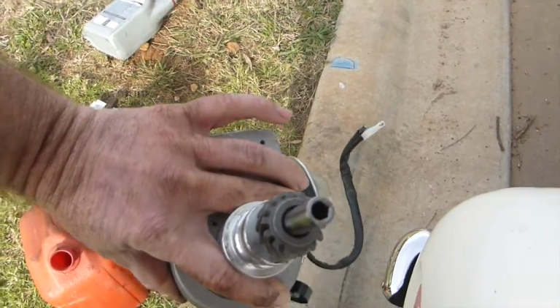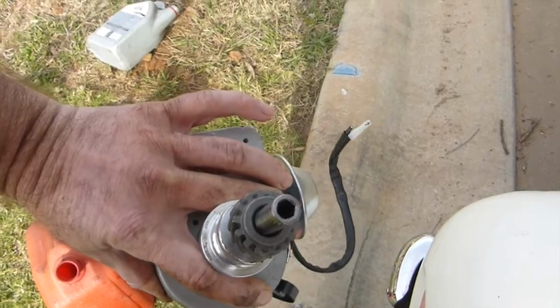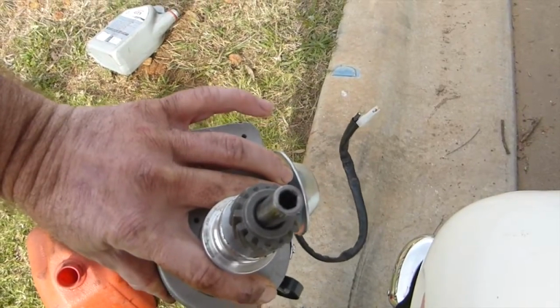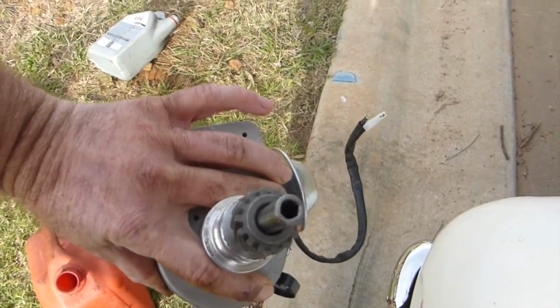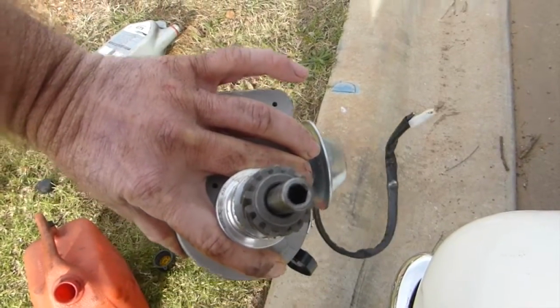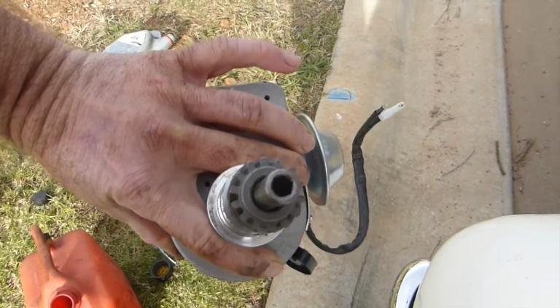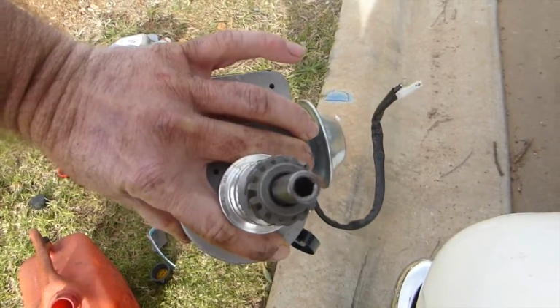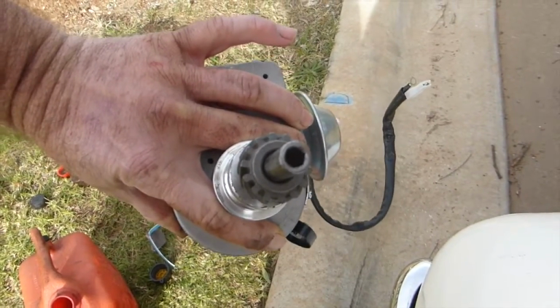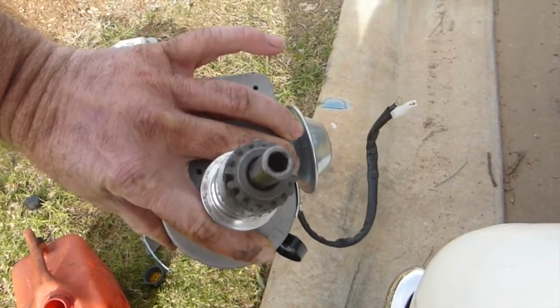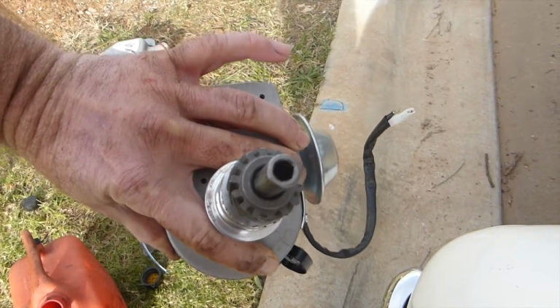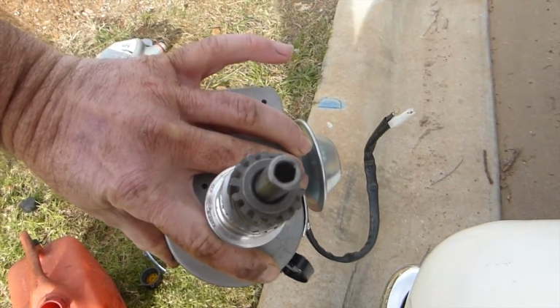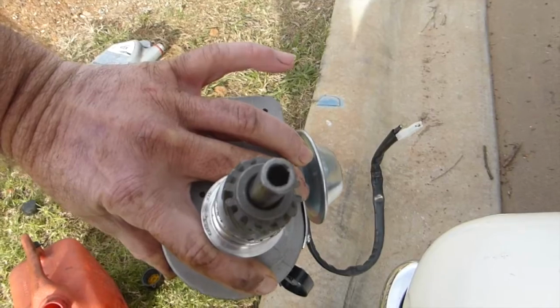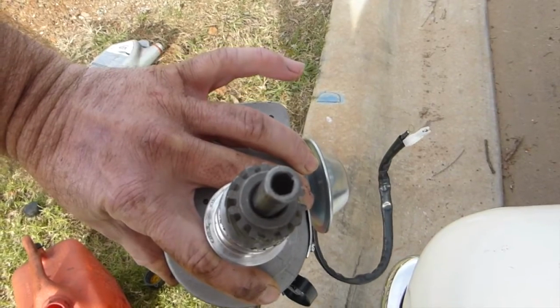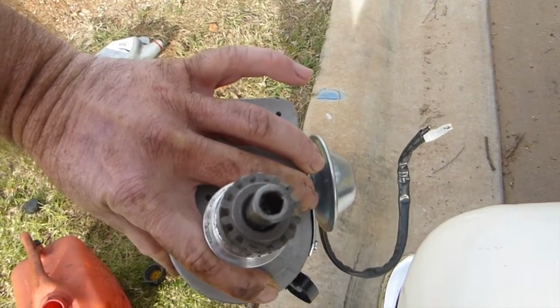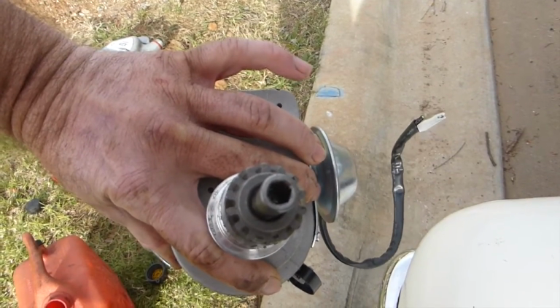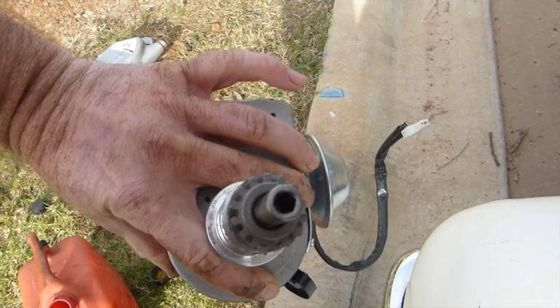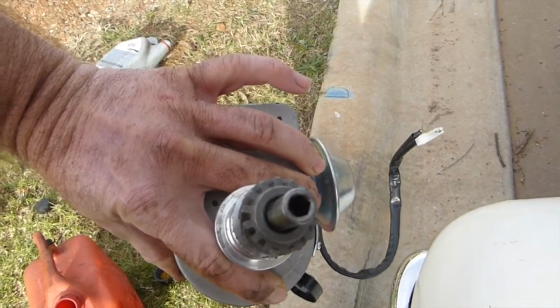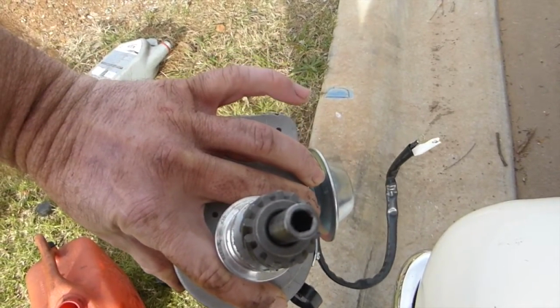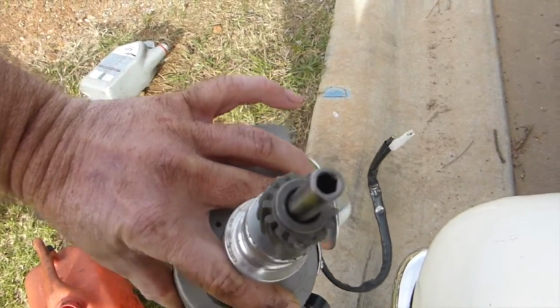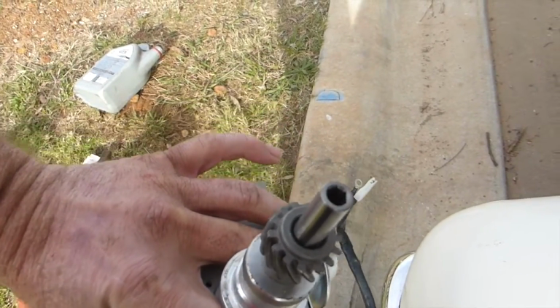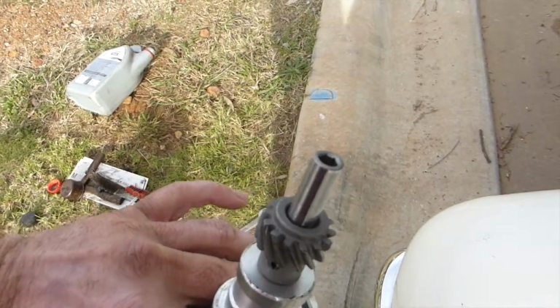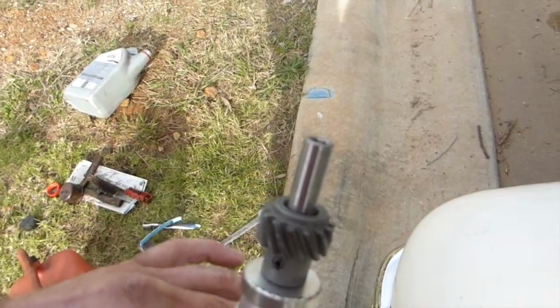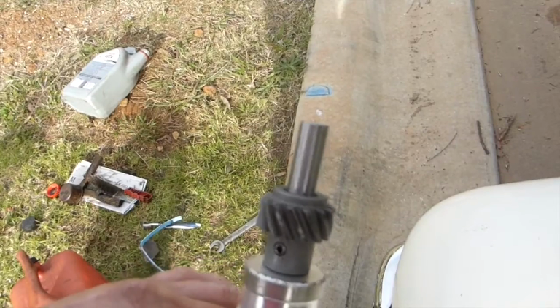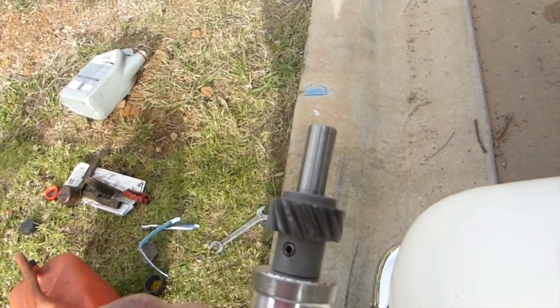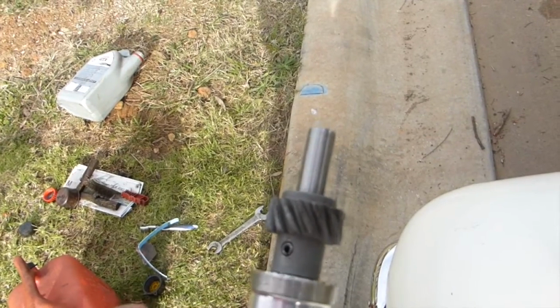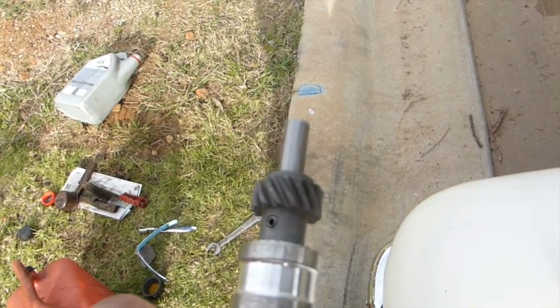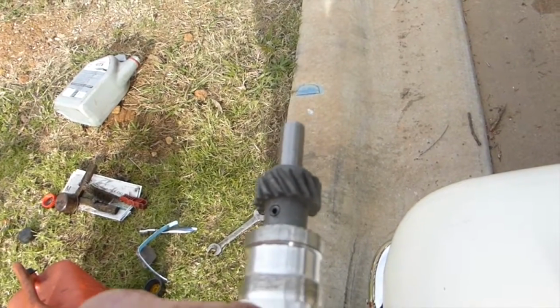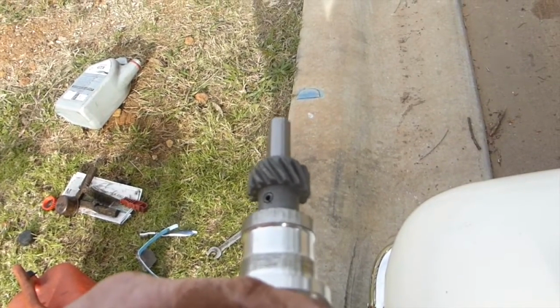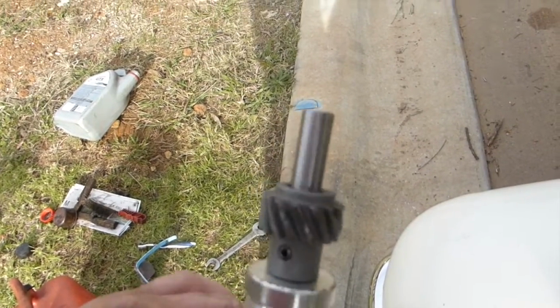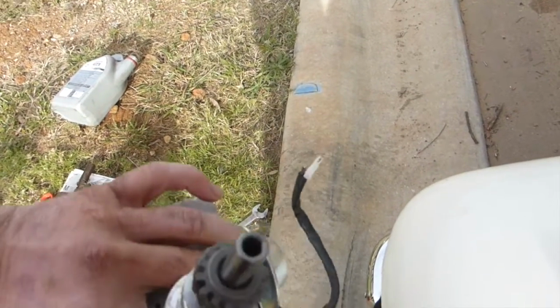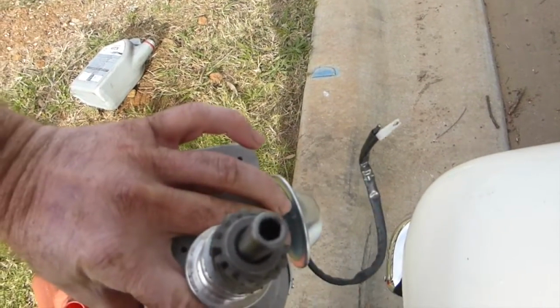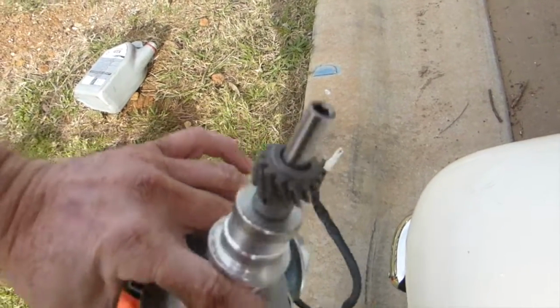Now, one of the things with this — early 170 and 144 — is a 1 quarter inch hex drive for the oil pump. The next model out came with a 5/16, so you've got to make sure that's right.